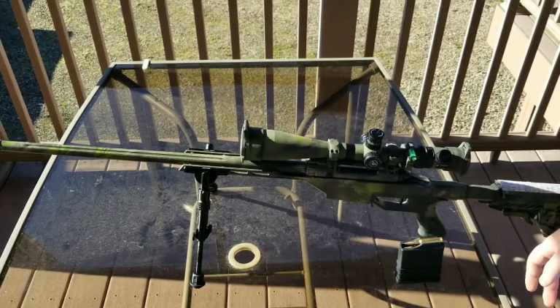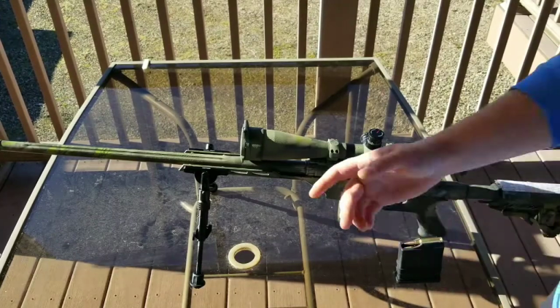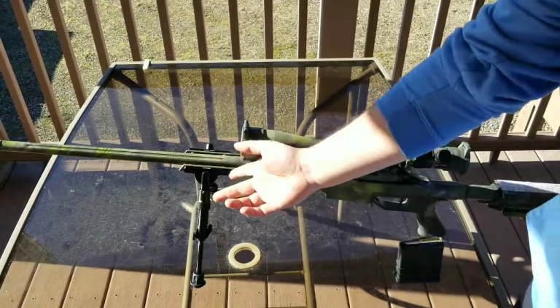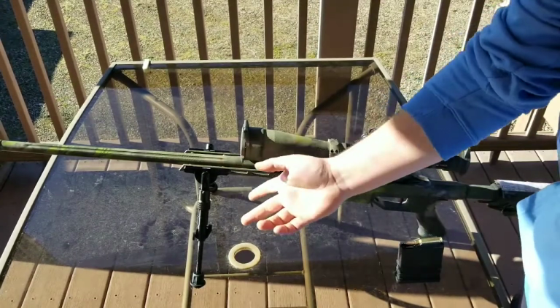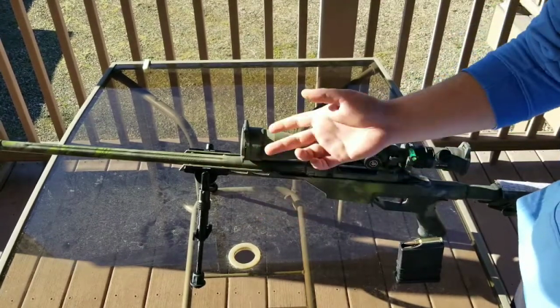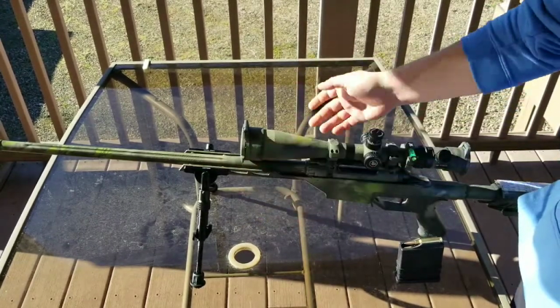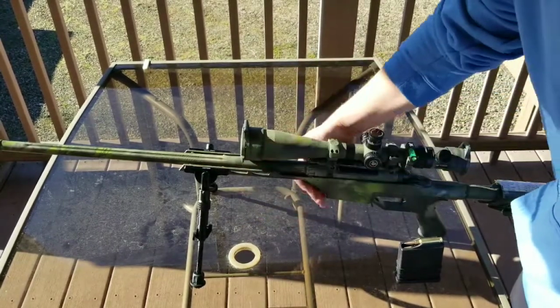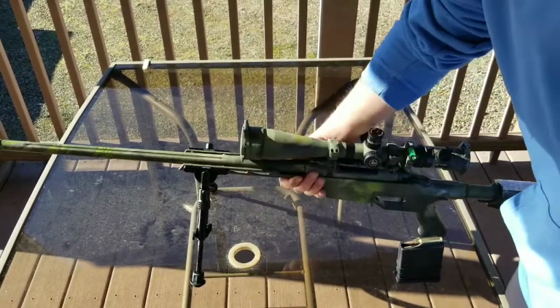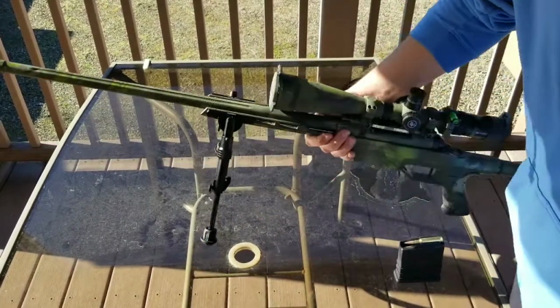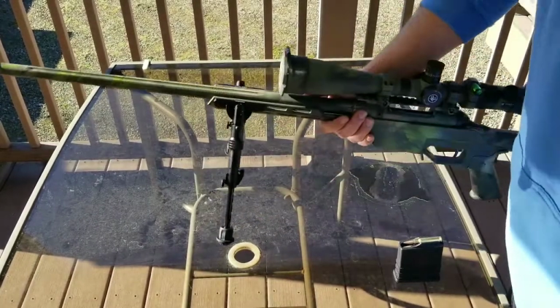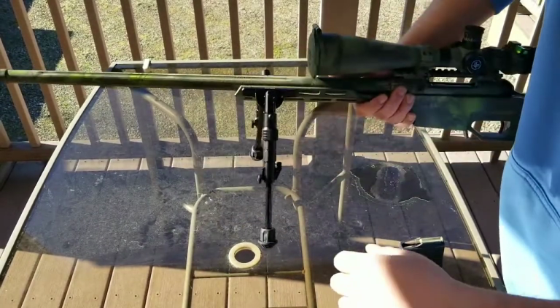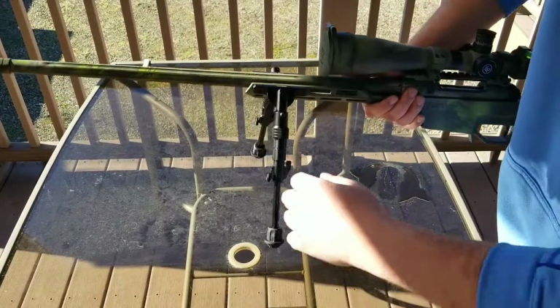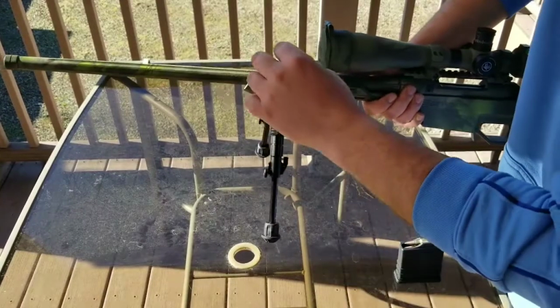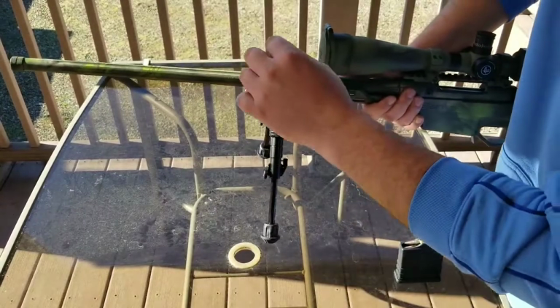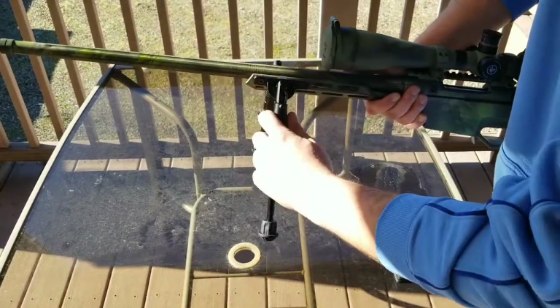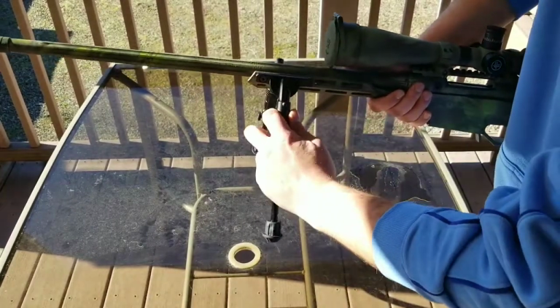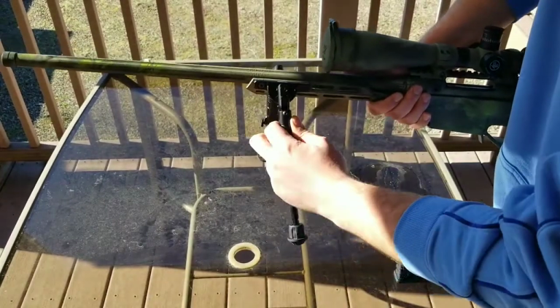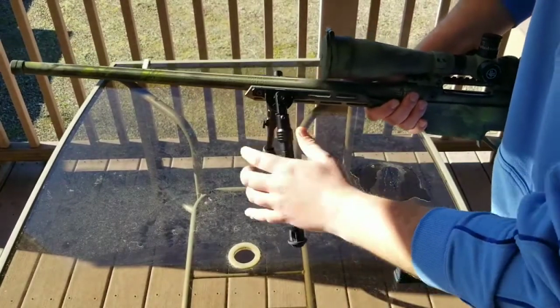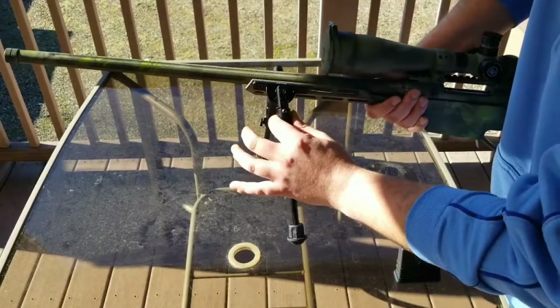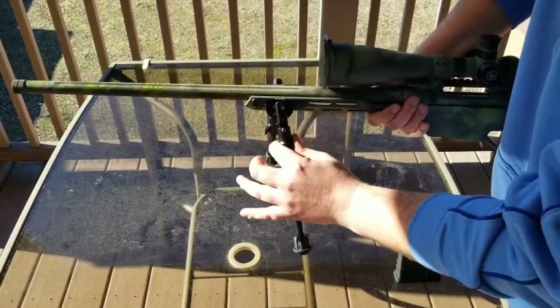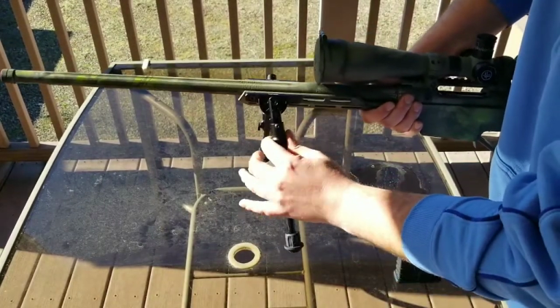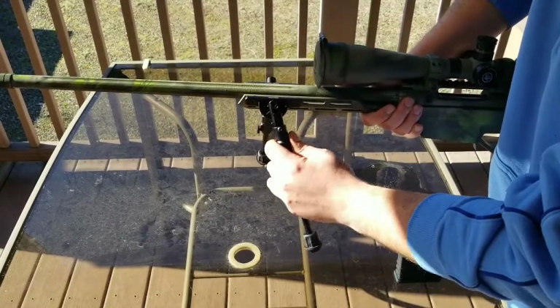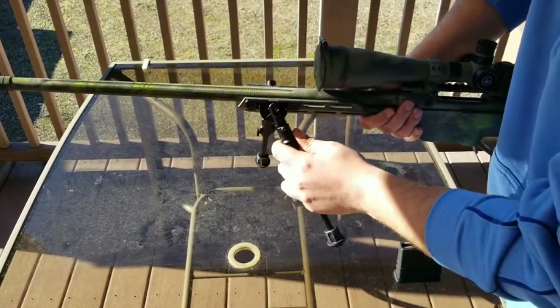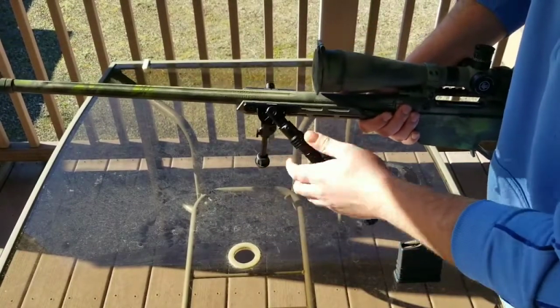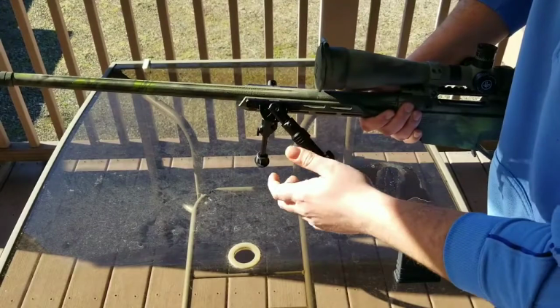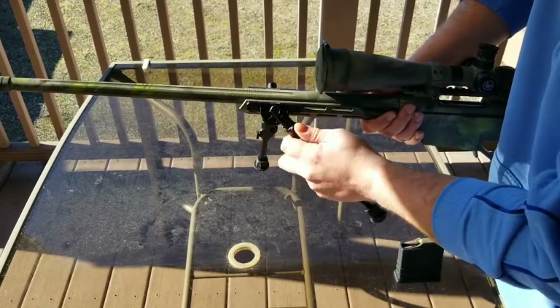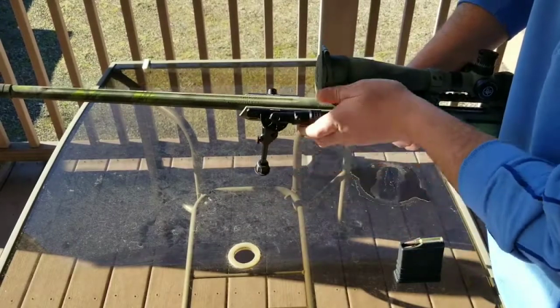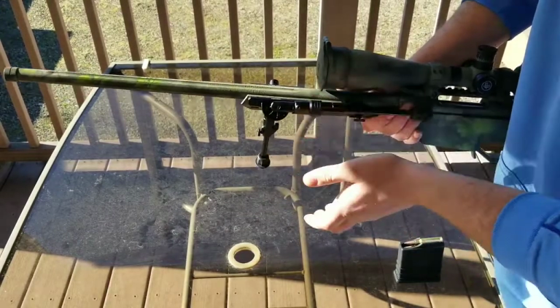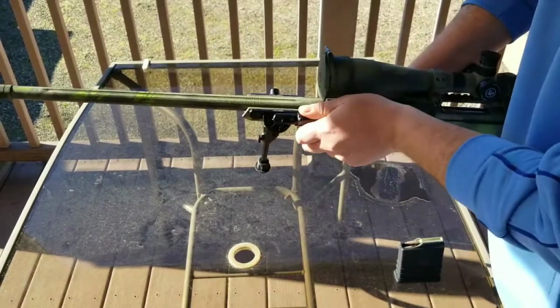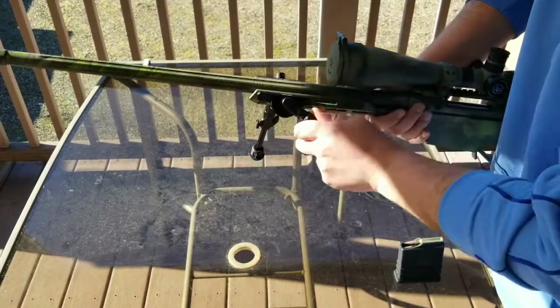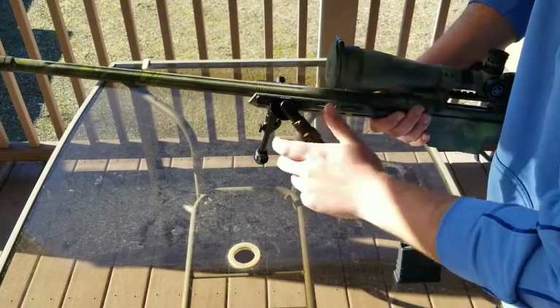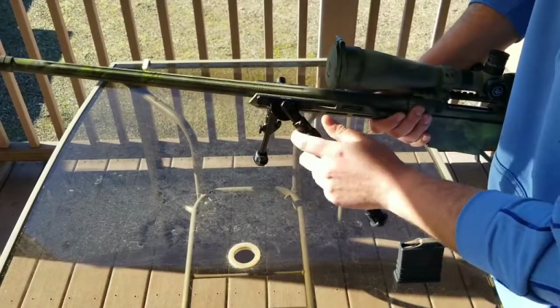This is aircraft grade aluminum. It's a five-positional bipod leg — all you have to do is pull down on the collar and it will give you five different positions.